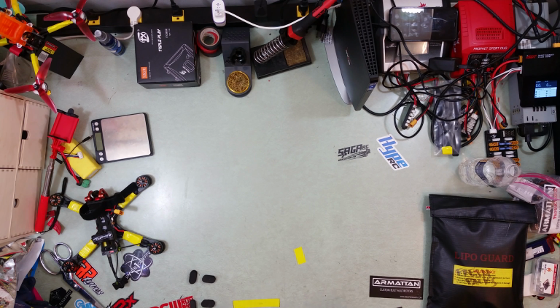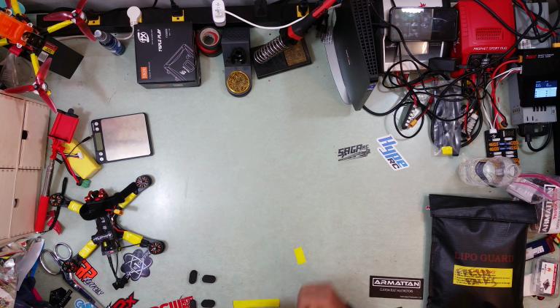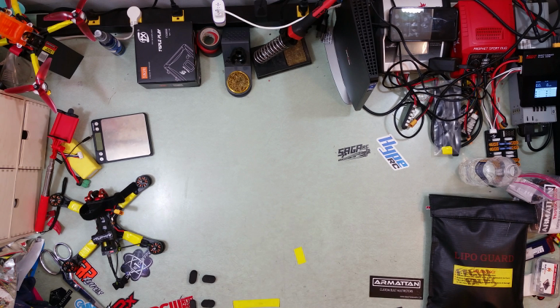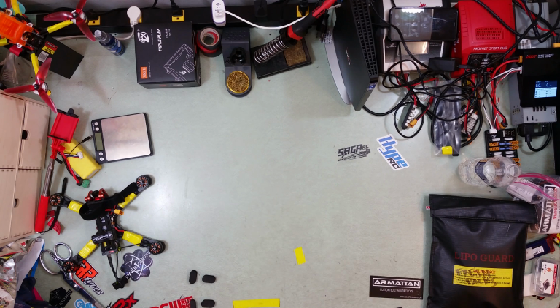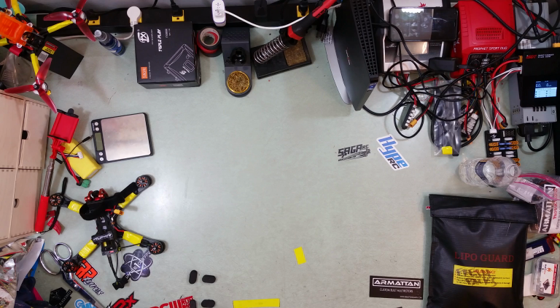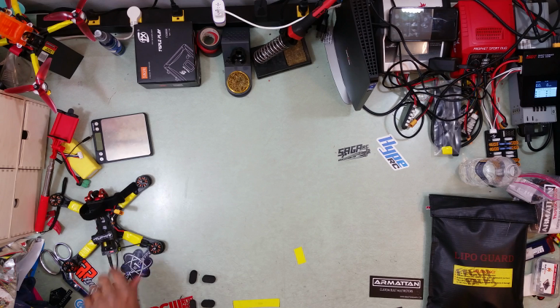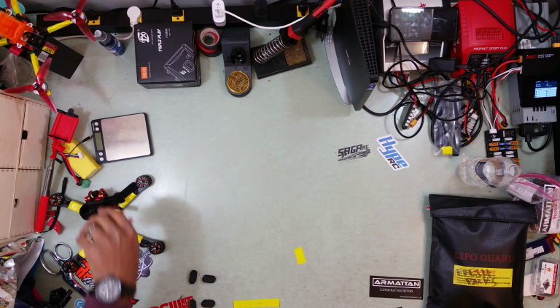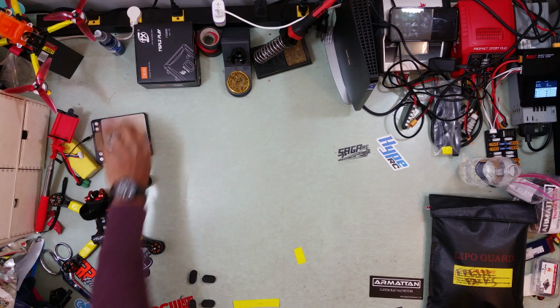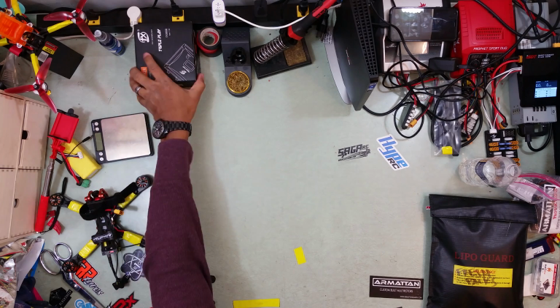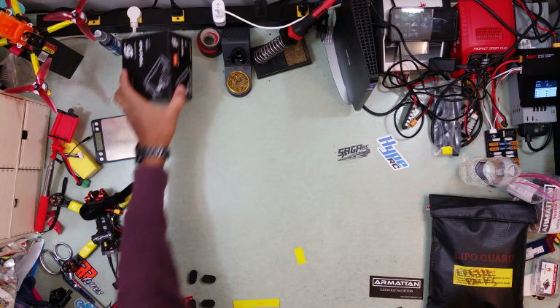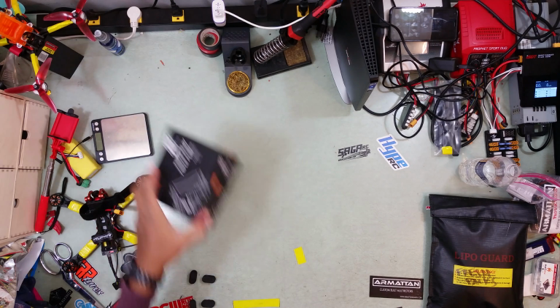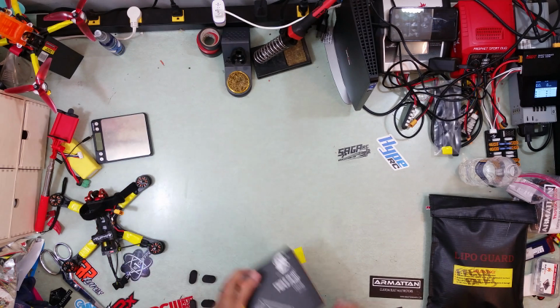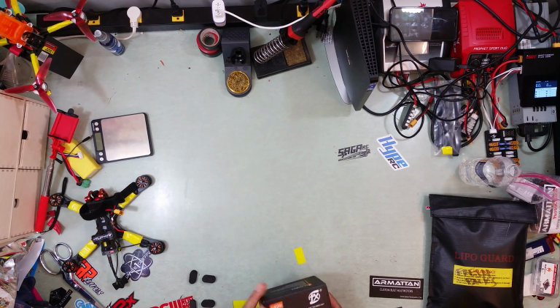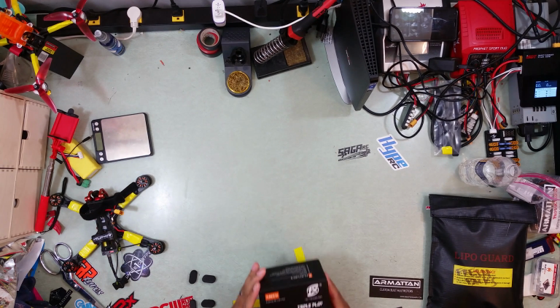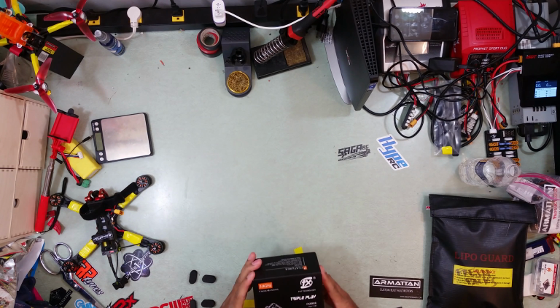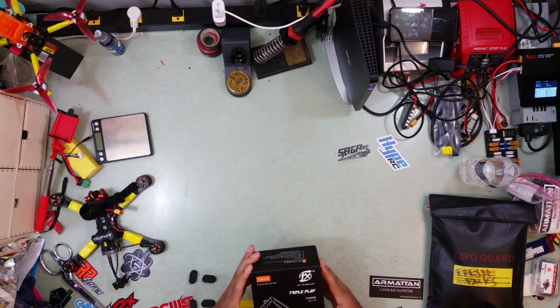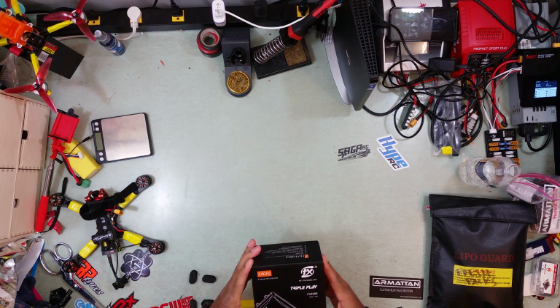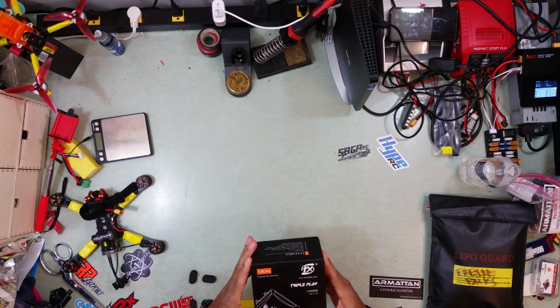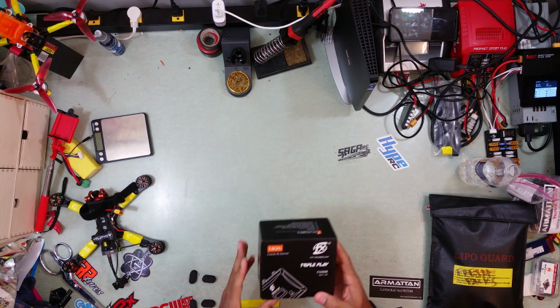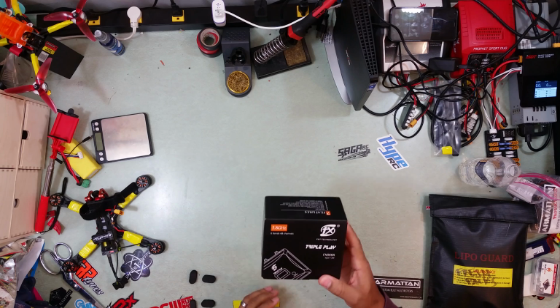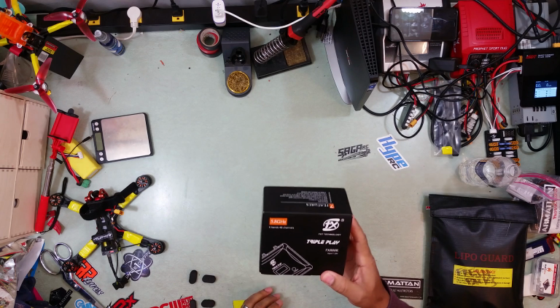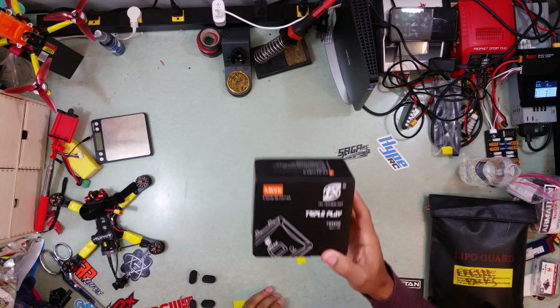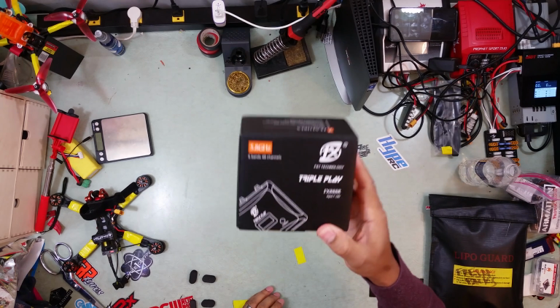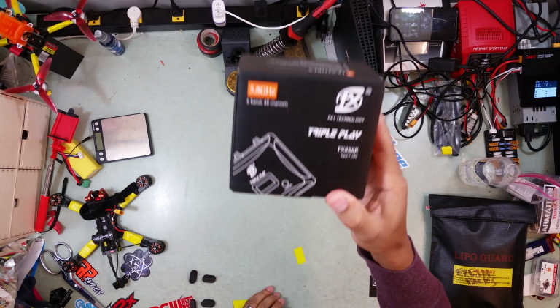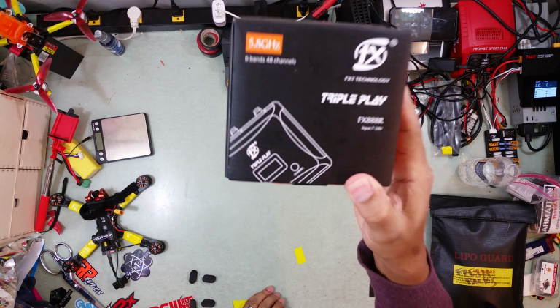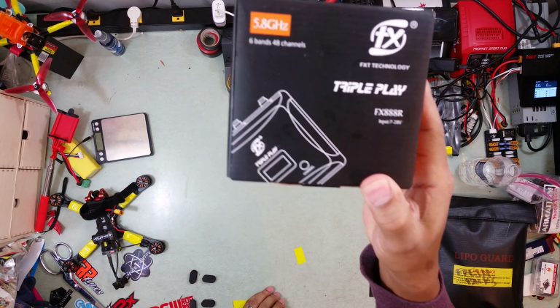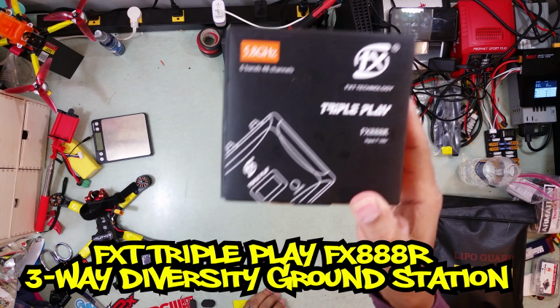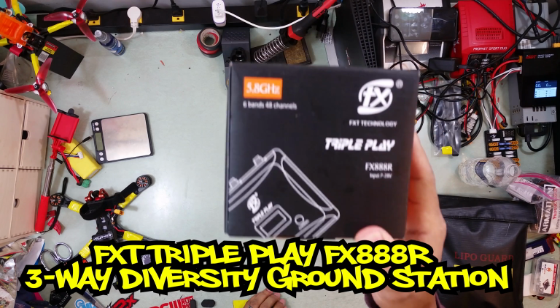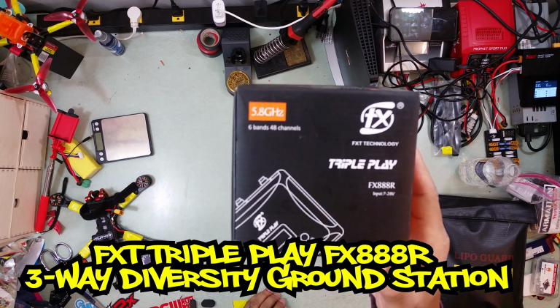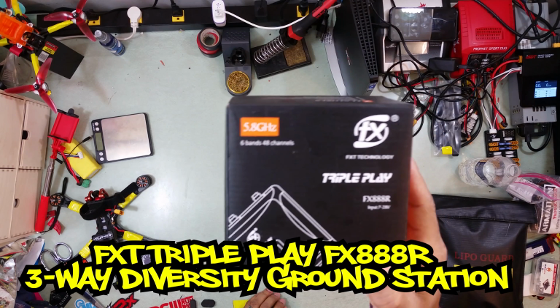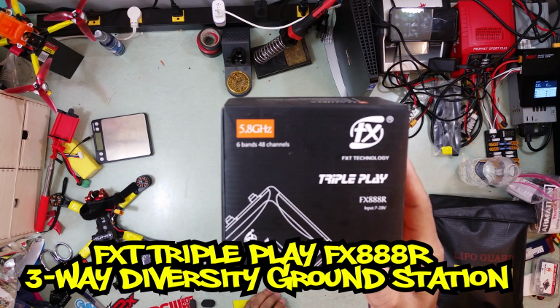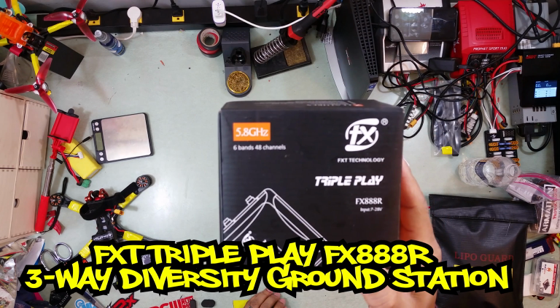Alright guys, it's LeBond from Bashers United and today we are going to take a look at the FX-T Triple Play, the FX-88R.